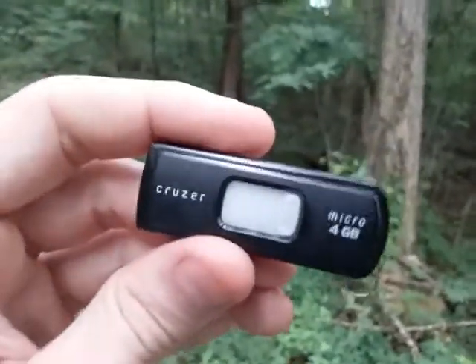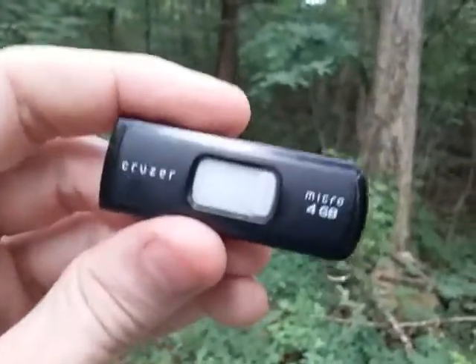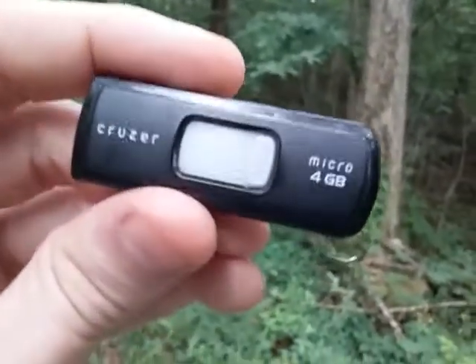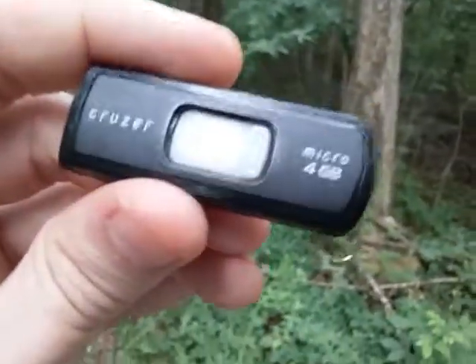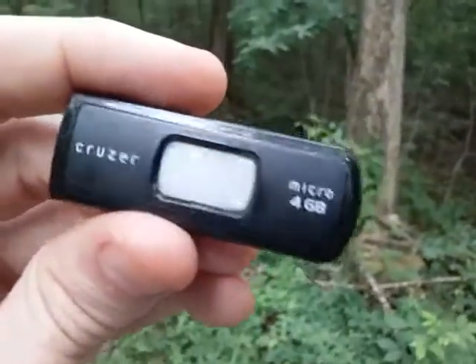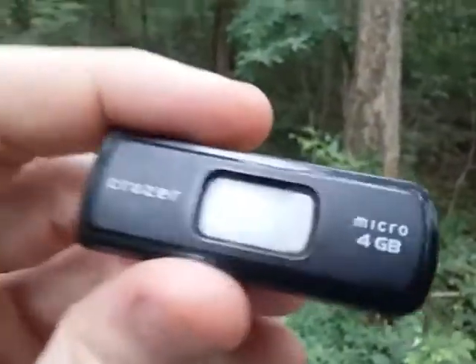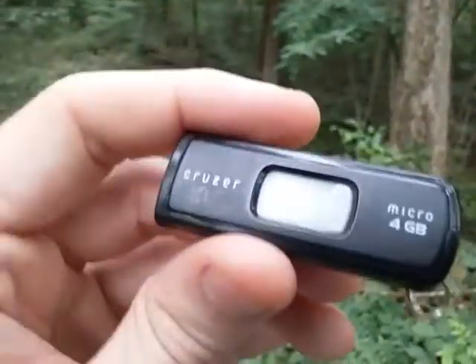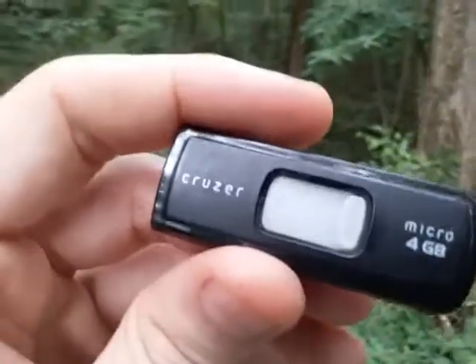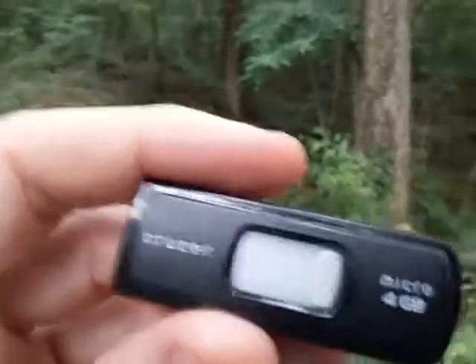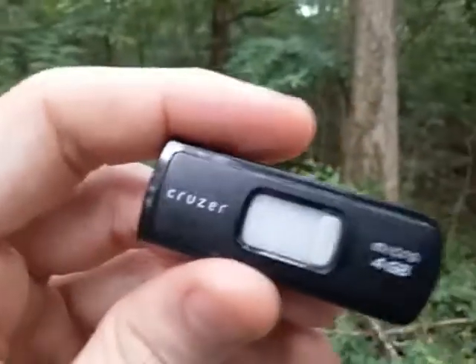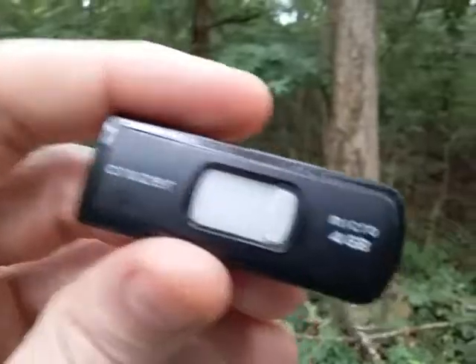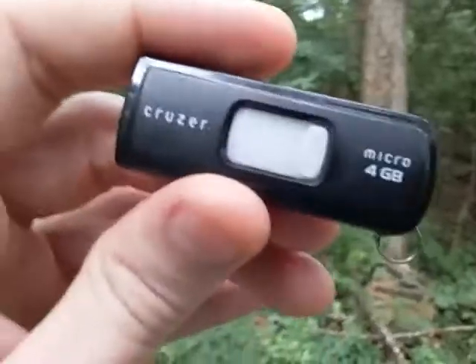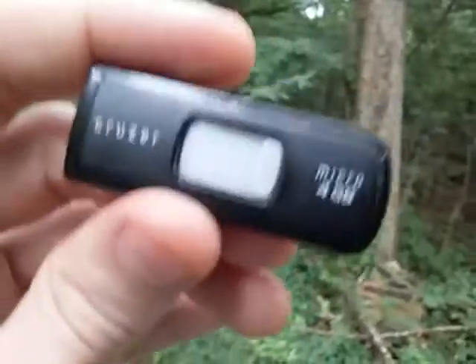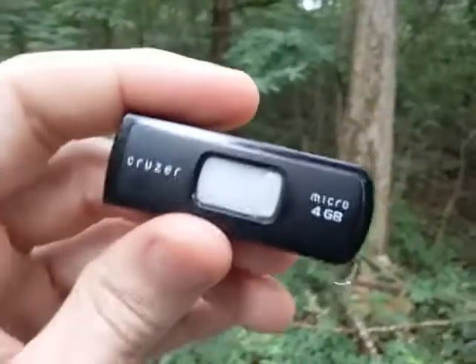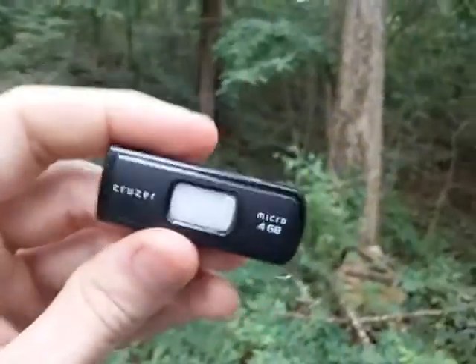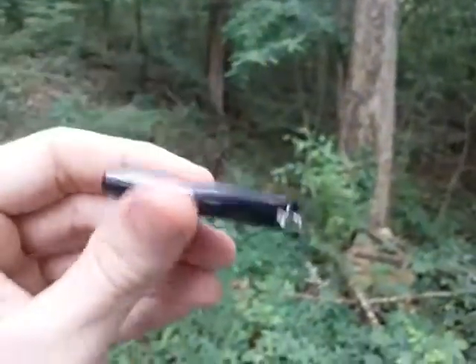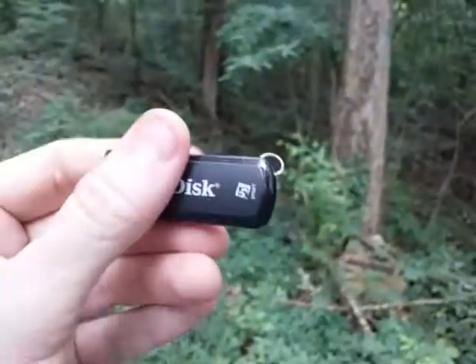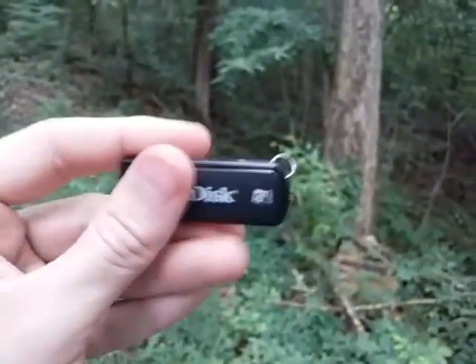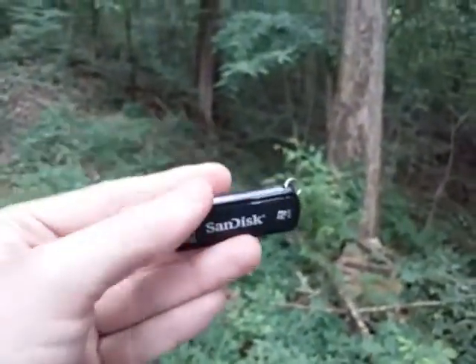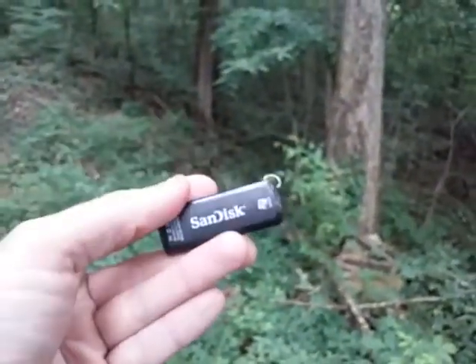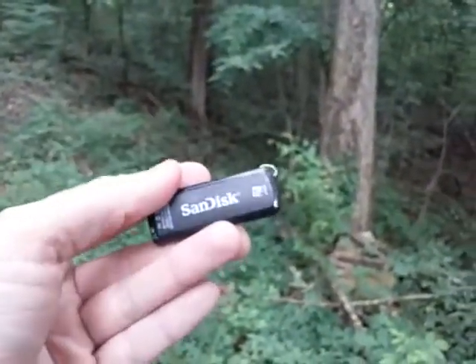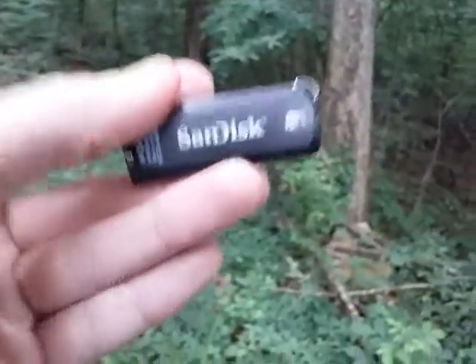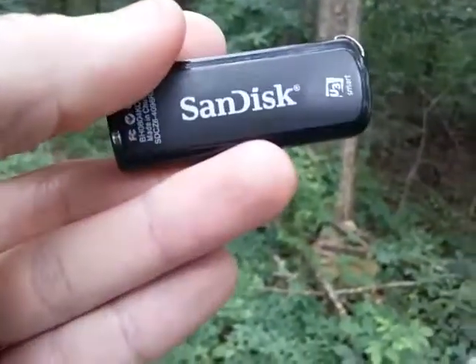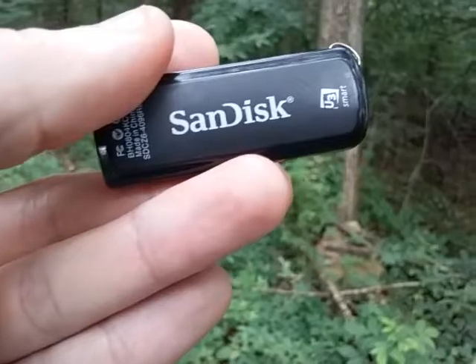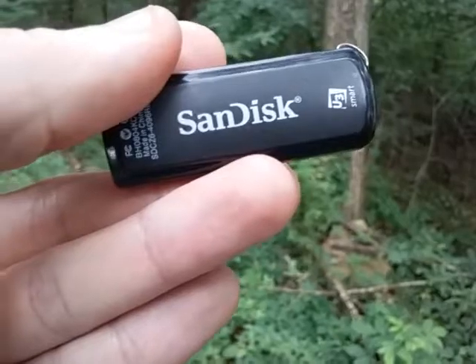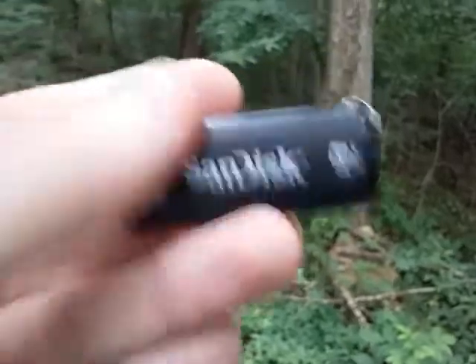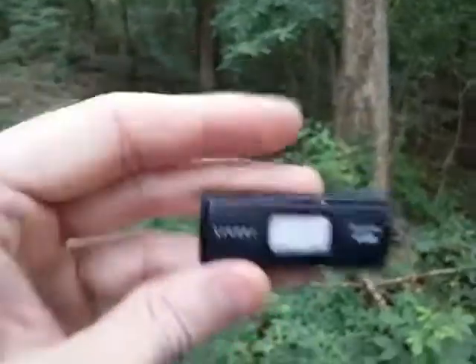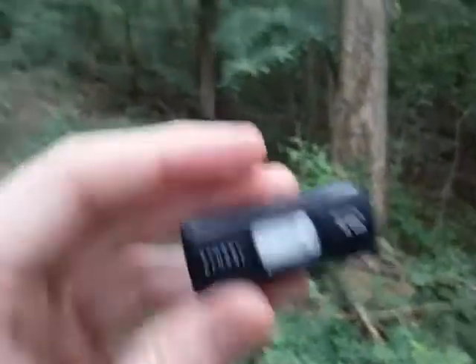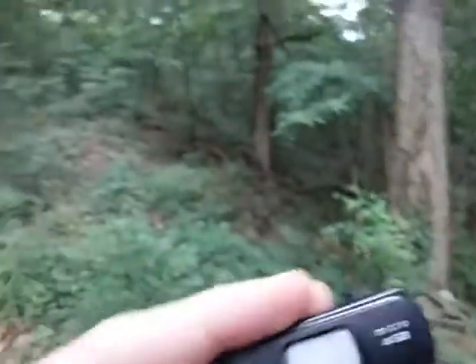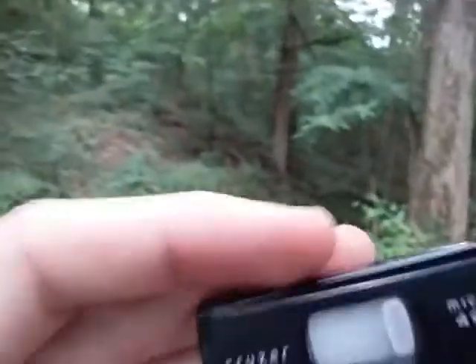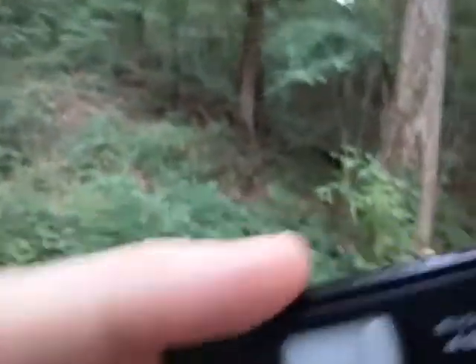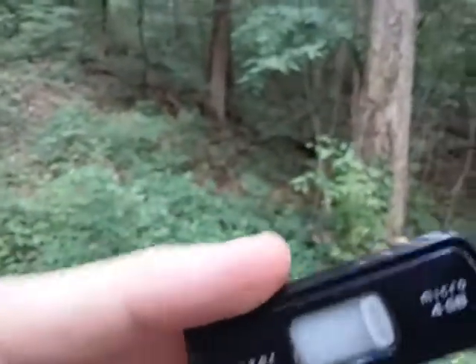These little guys — like this little 4-gig — they have them in 8-gig and even 32-gig, and they're literally just a few dollars now. There's really almost no excuse not to have one. This is a SanDisk, but they make all kinds of brands.